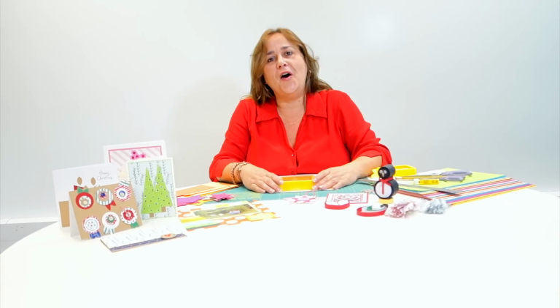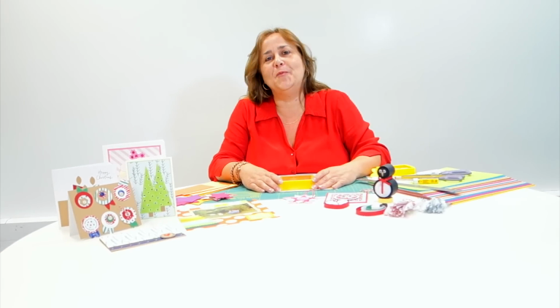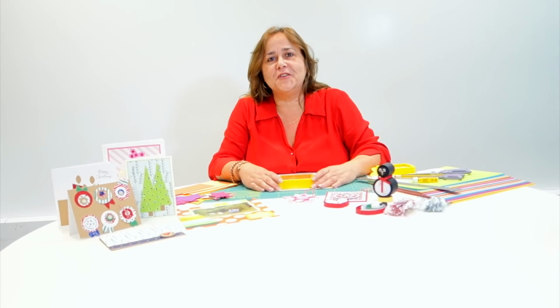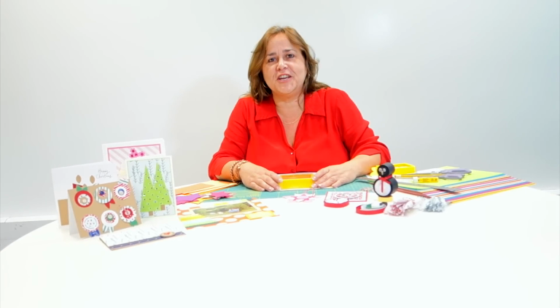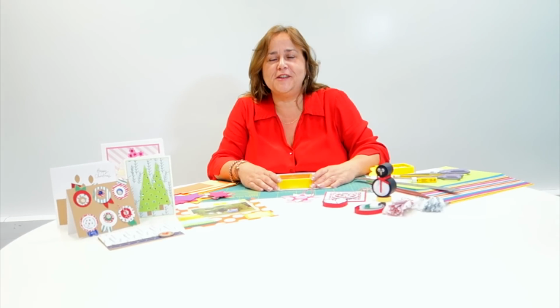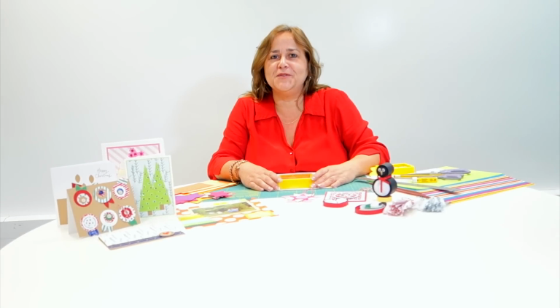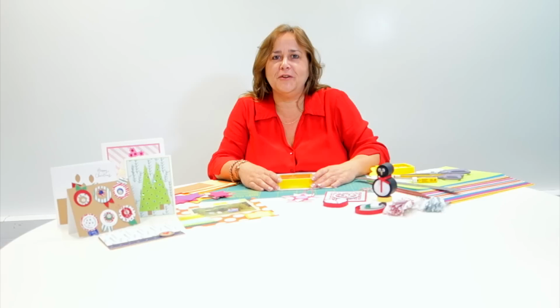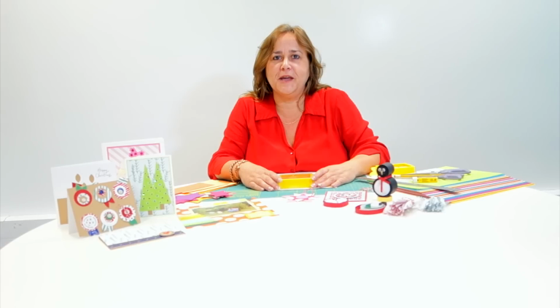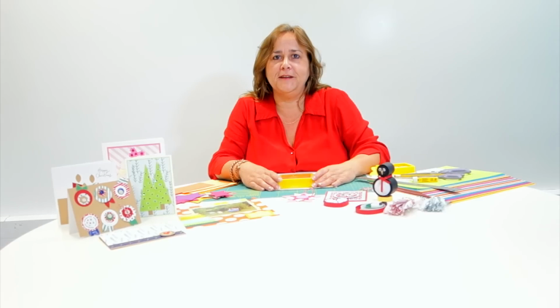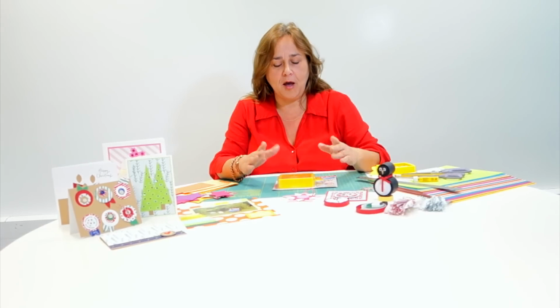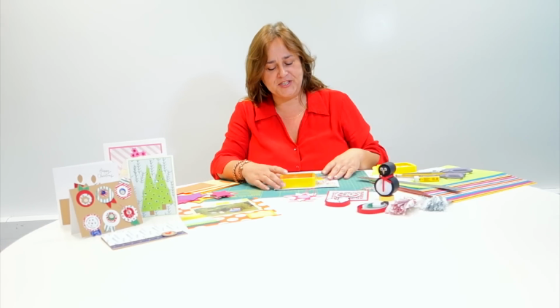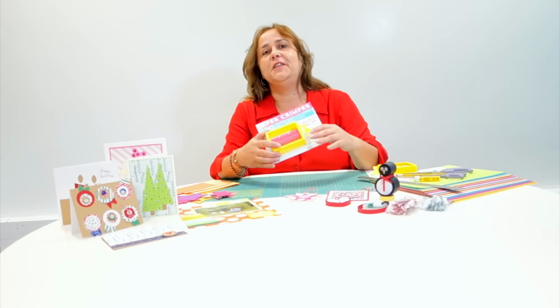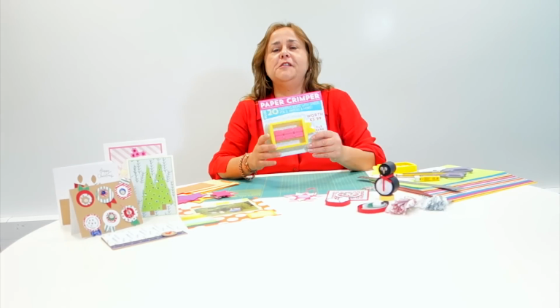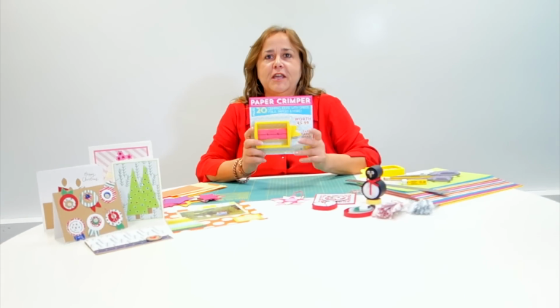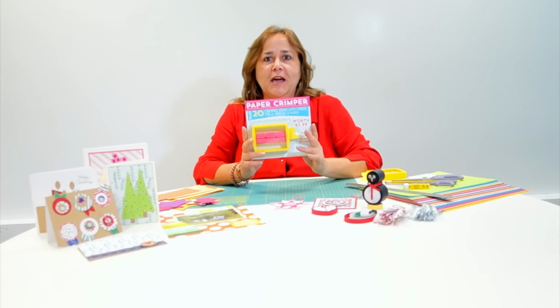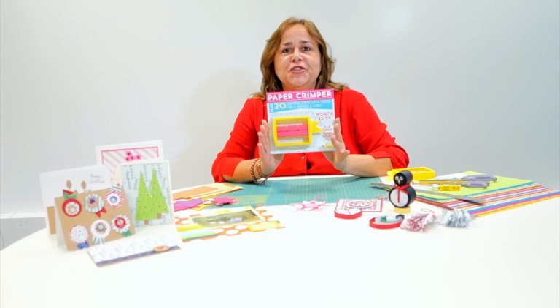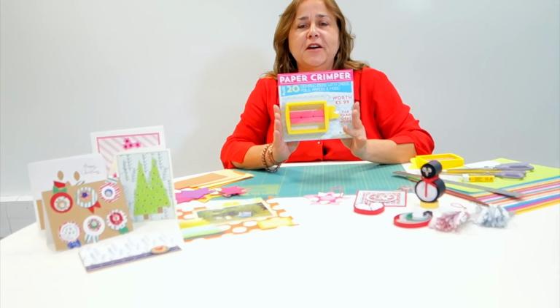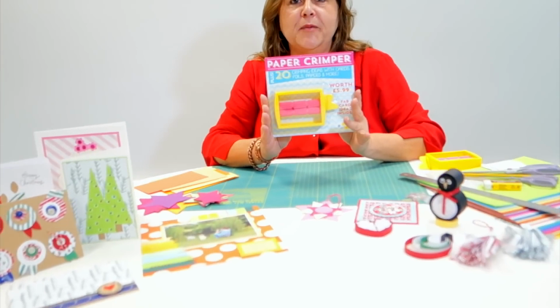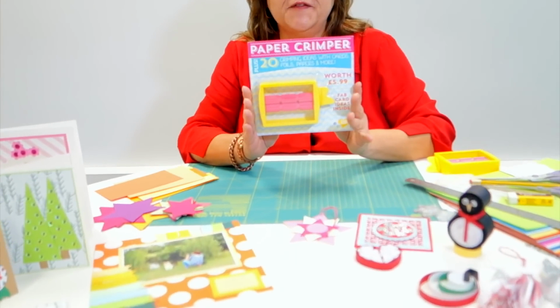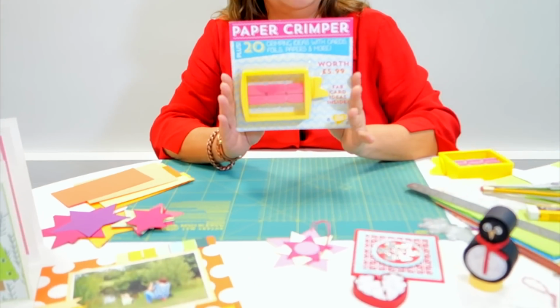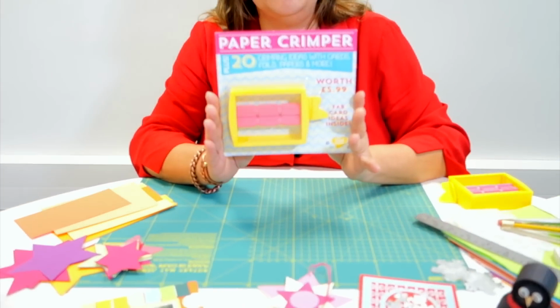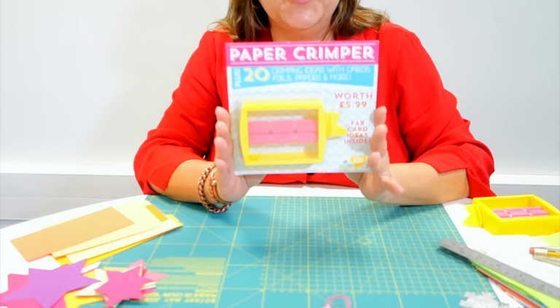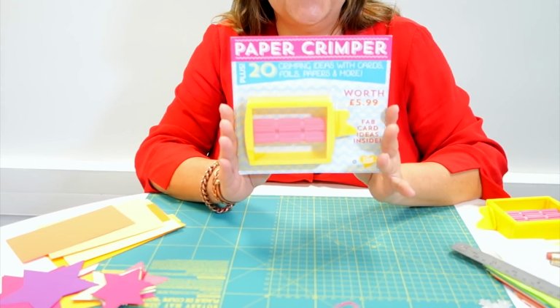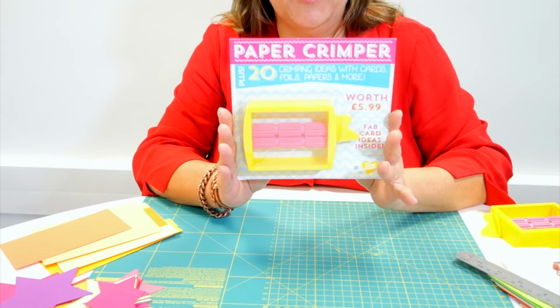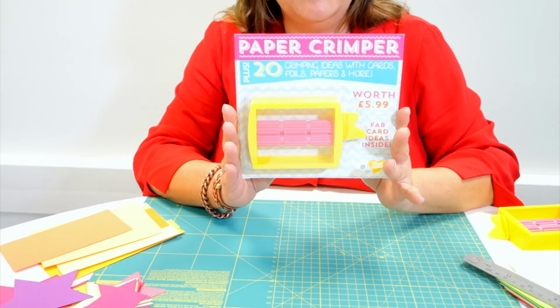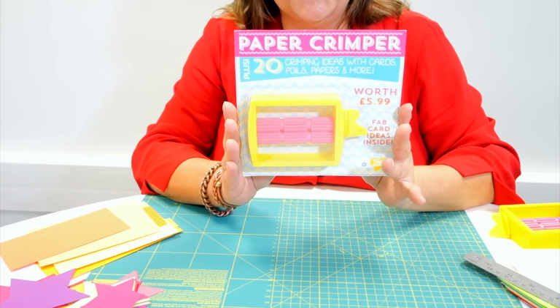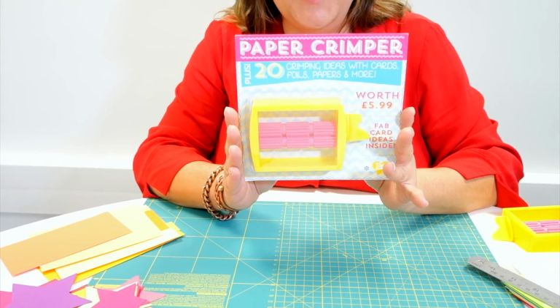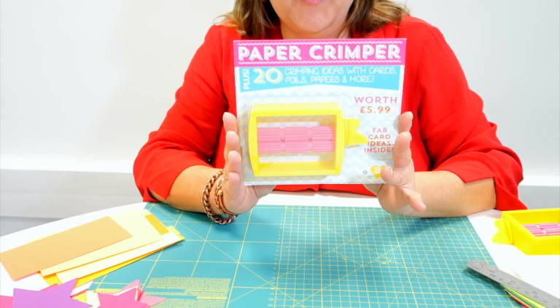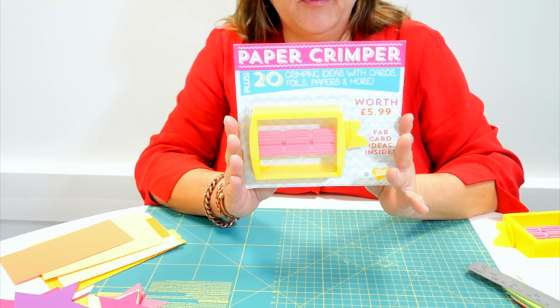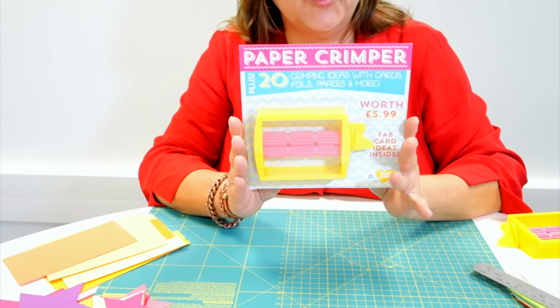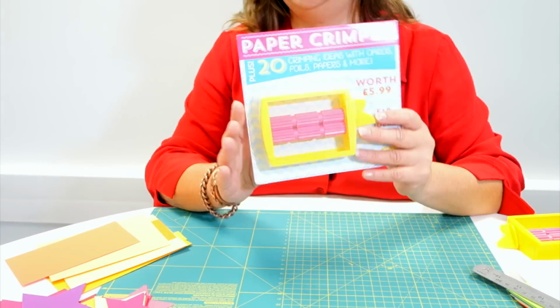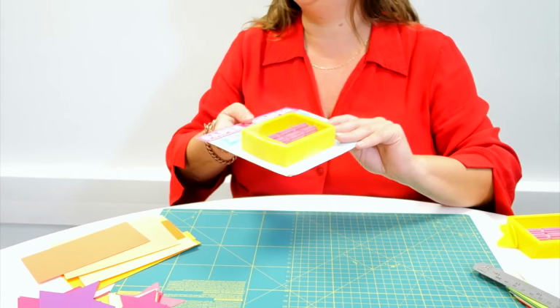Hi and welcome to the Crafts Channel in association with Paper Crafter magazine. I'm here to show you the exclusive free gift we have on issue 89 of Paper Crafter, out on sale the 20th of November. It's a great mini paper crimper and I'm going to show you how to use it.